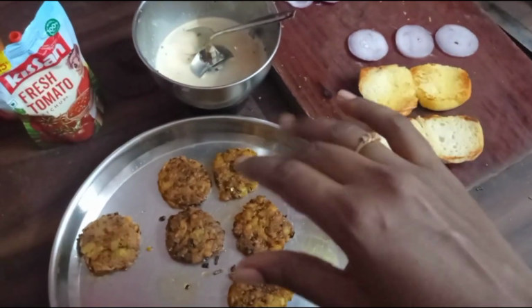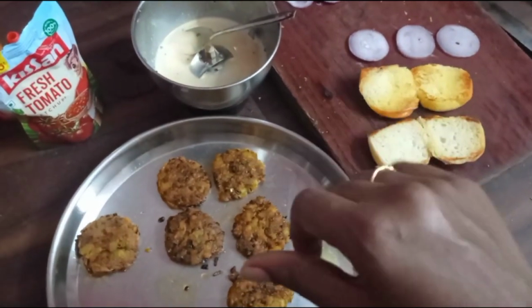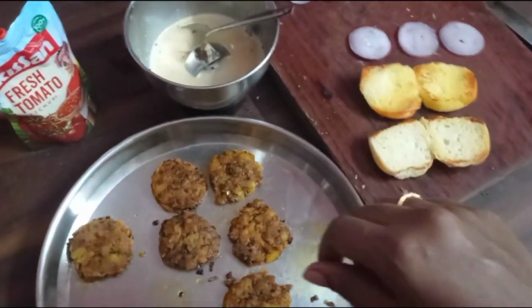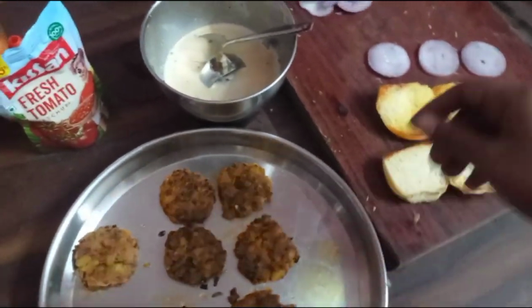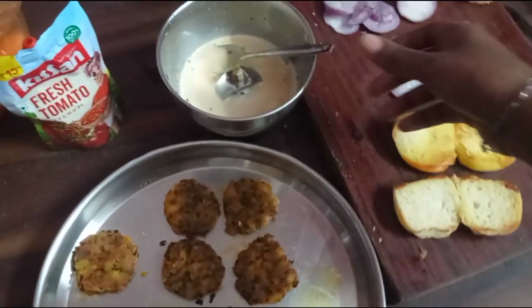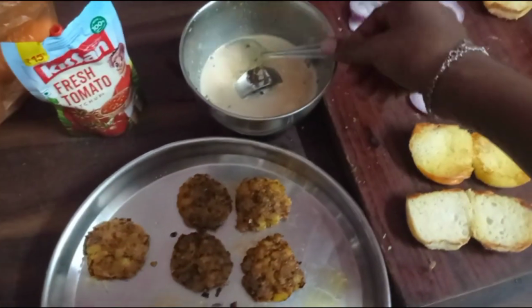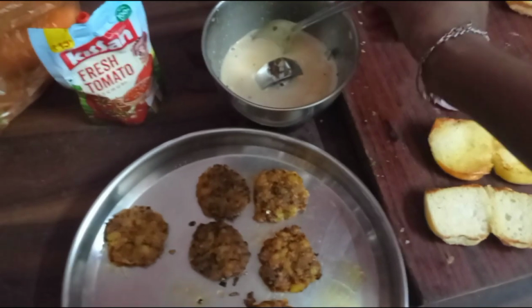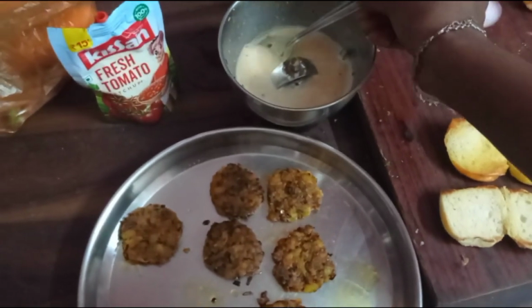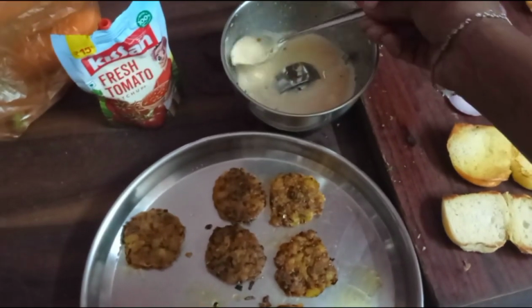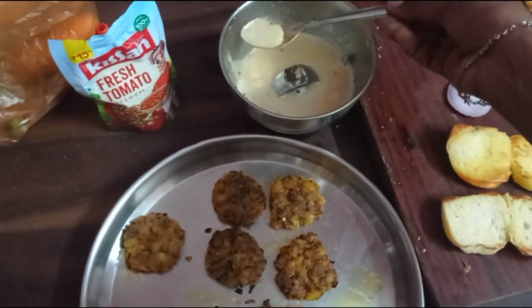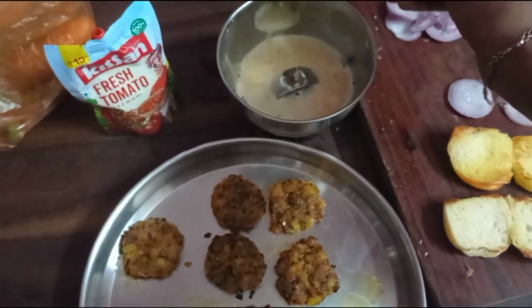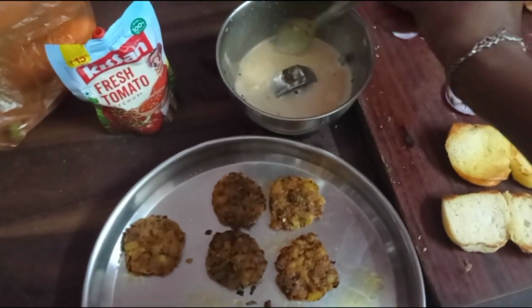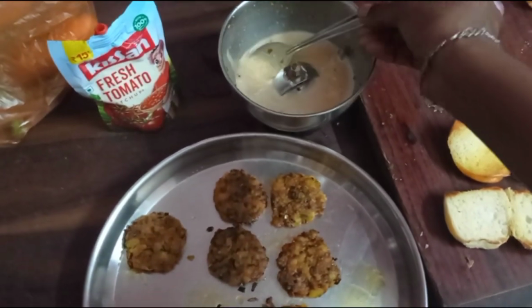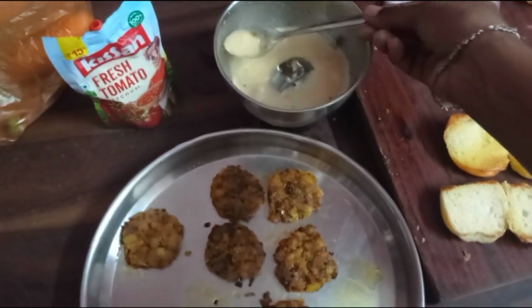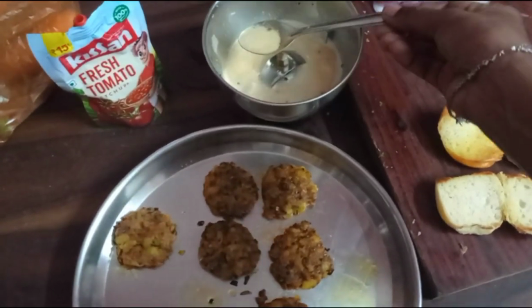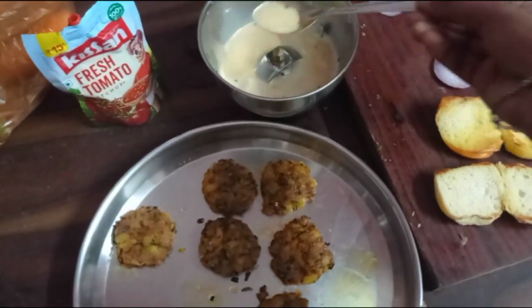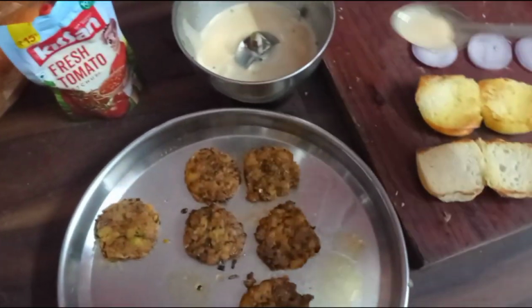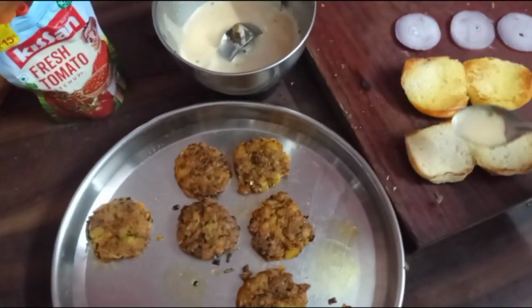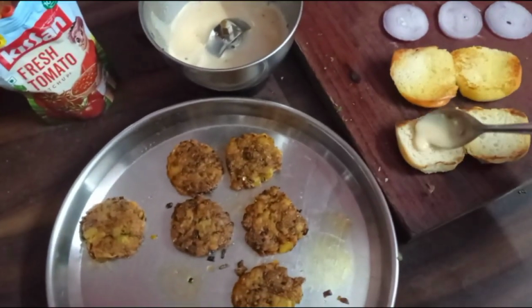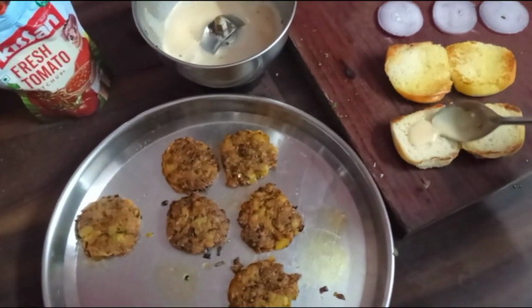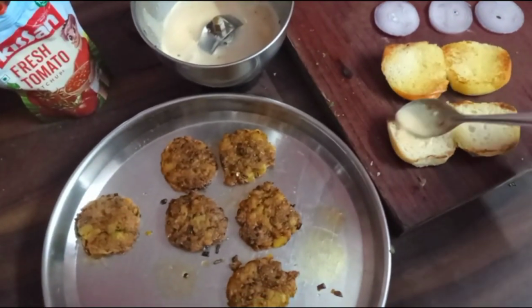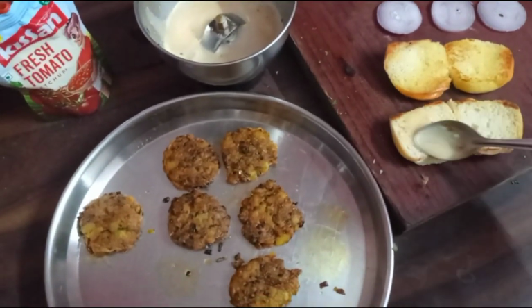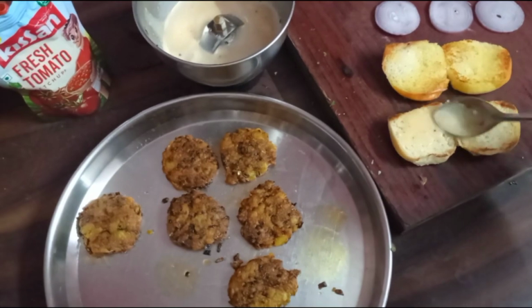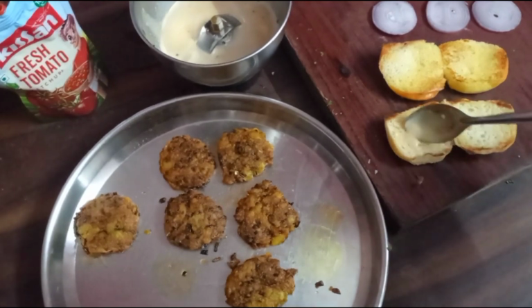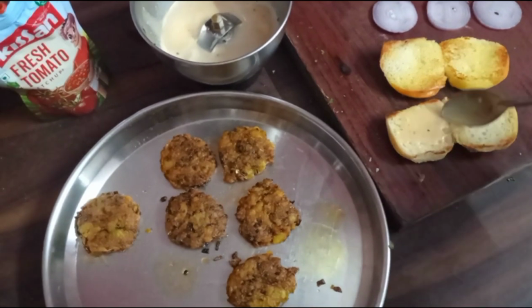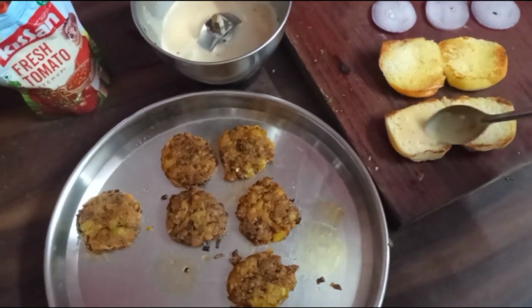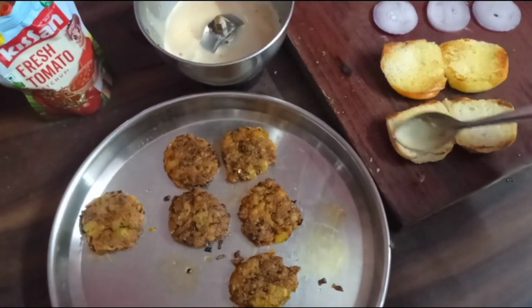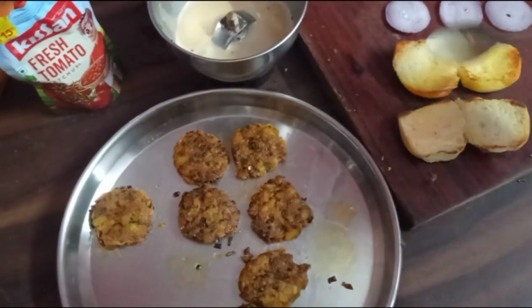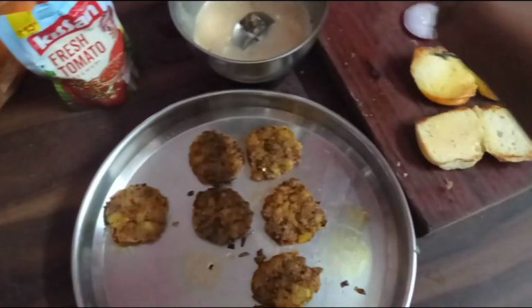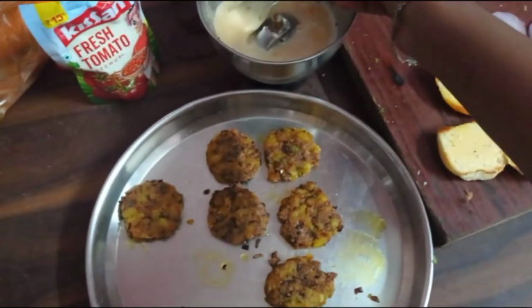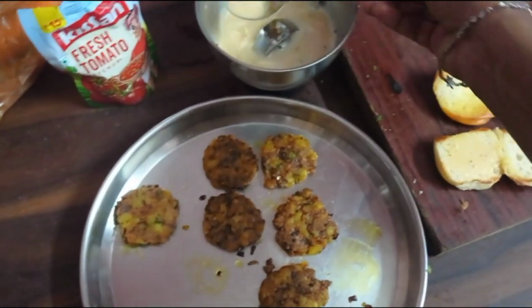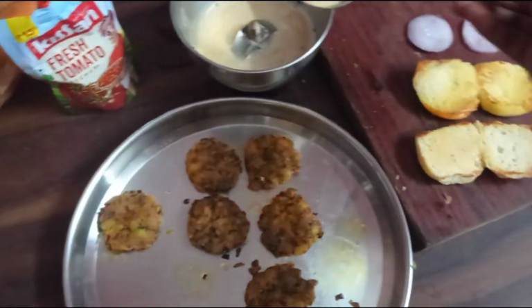This is my homemade burger. My mayonnaise is so clean. It's okay to make a dough.